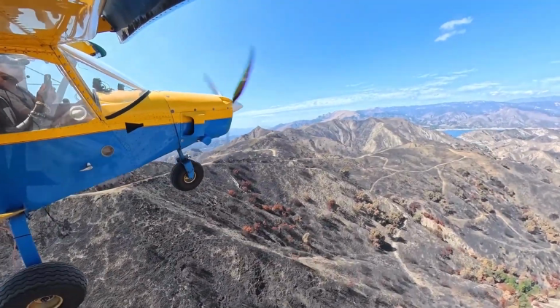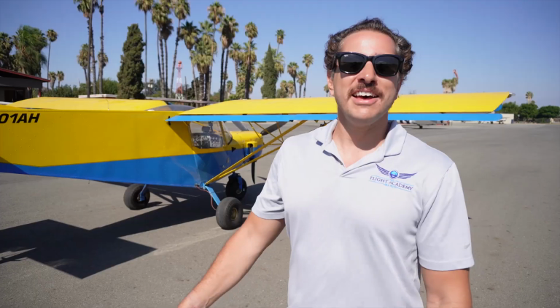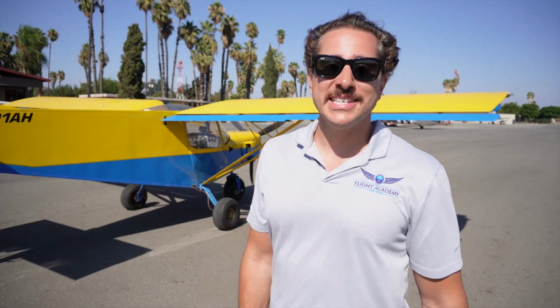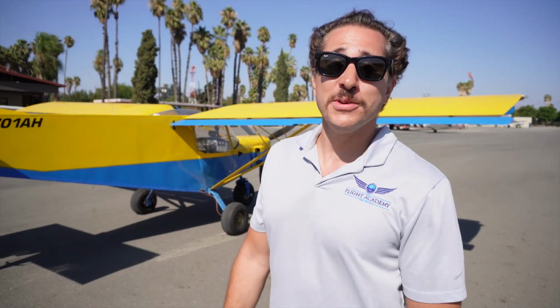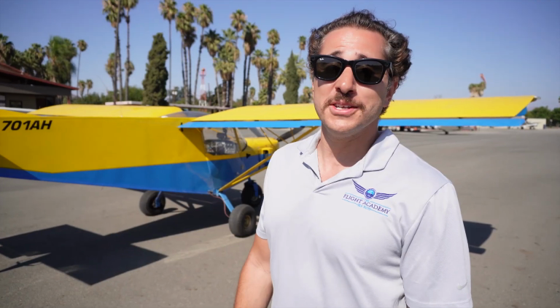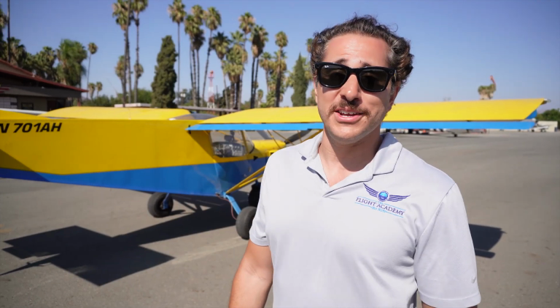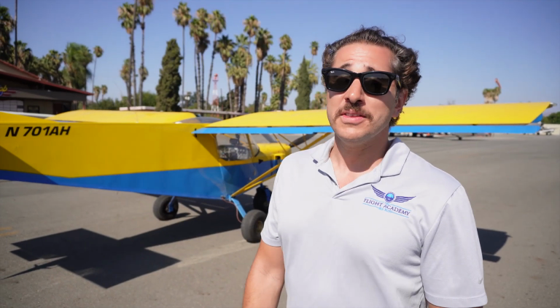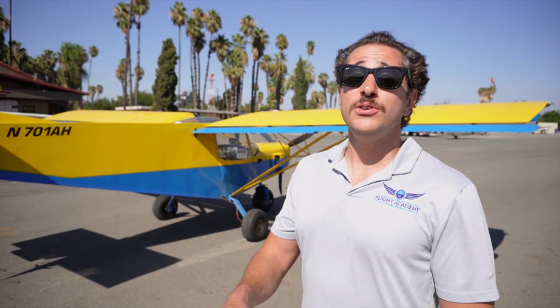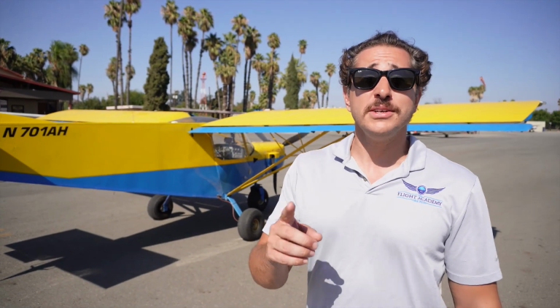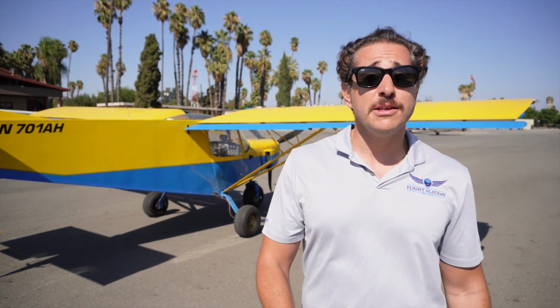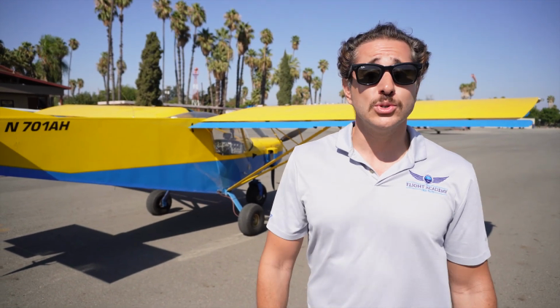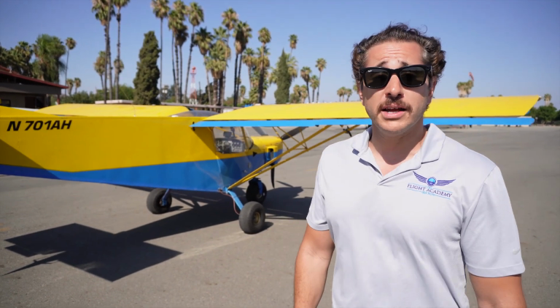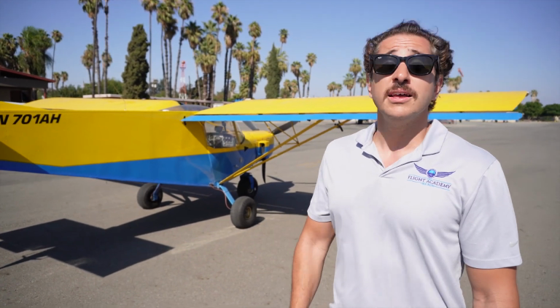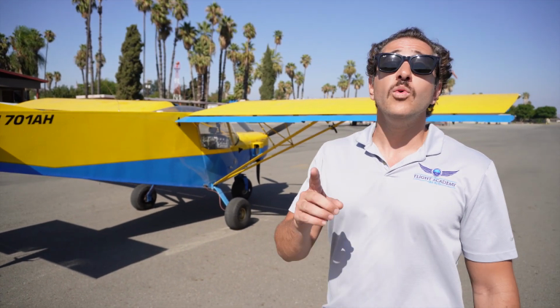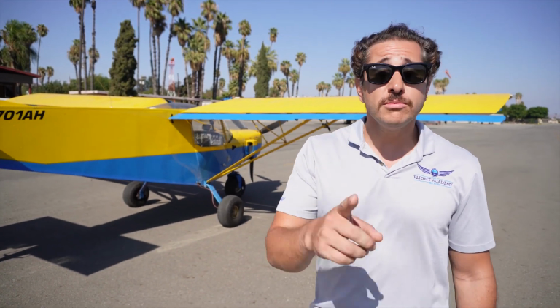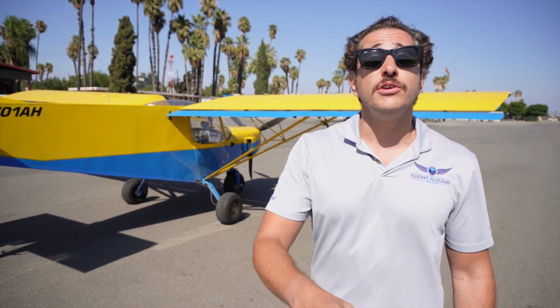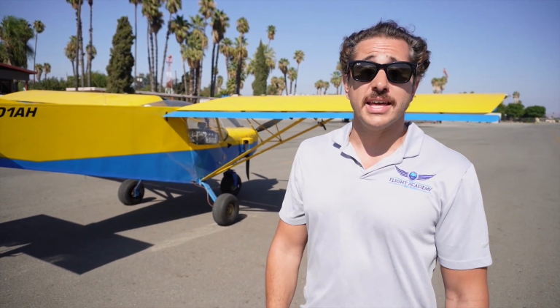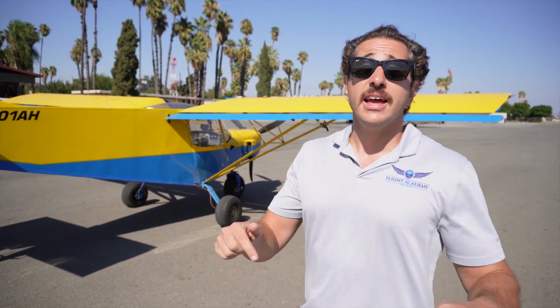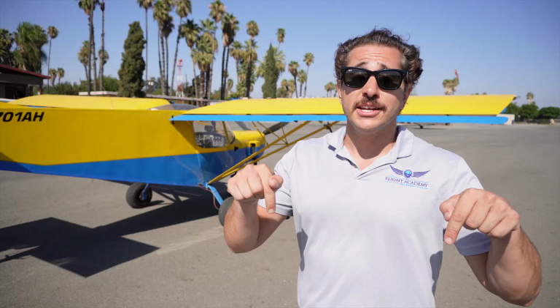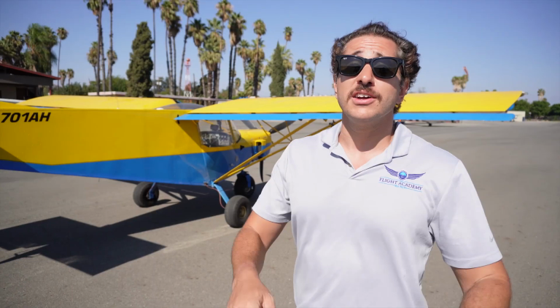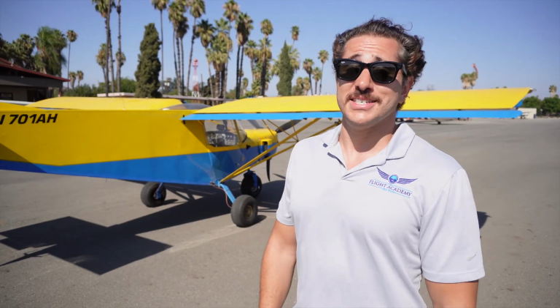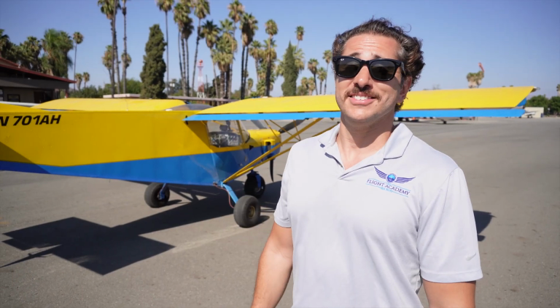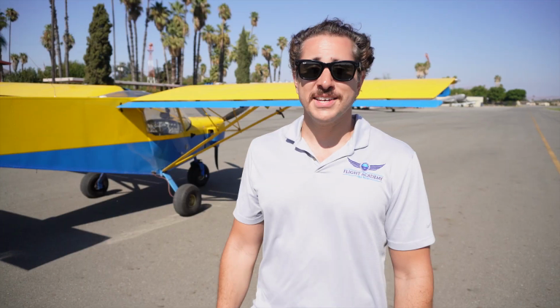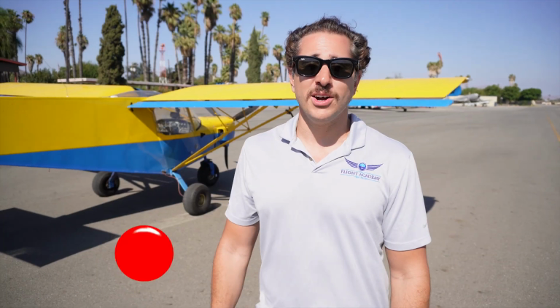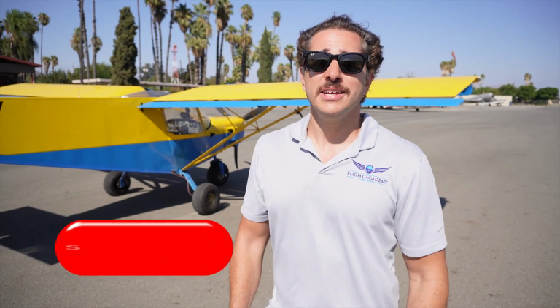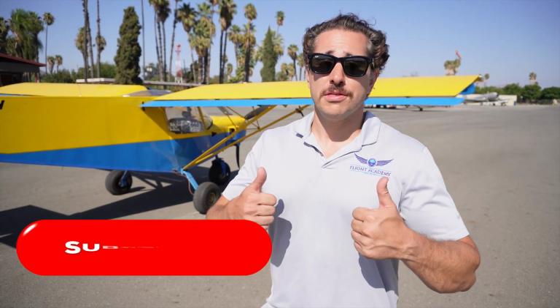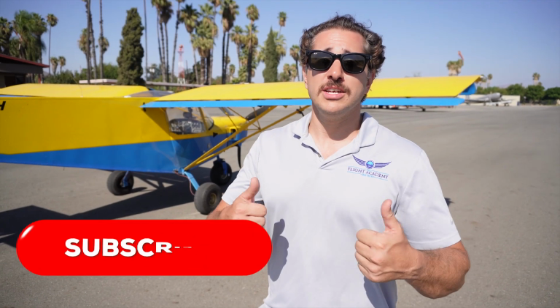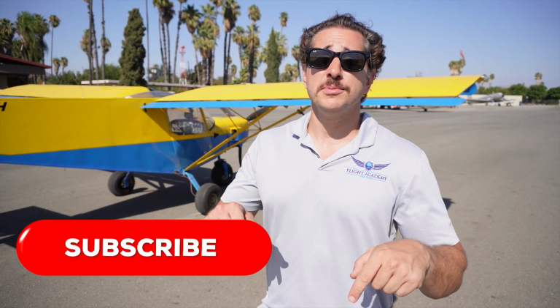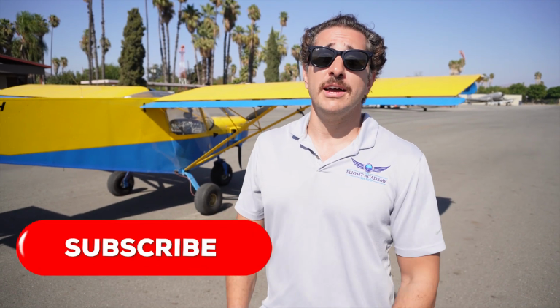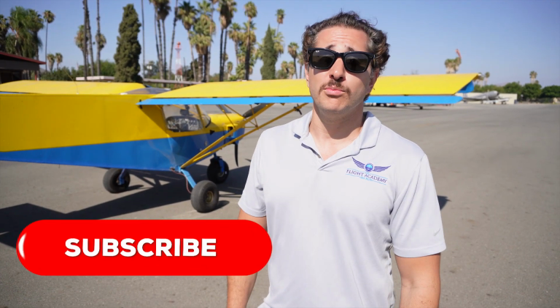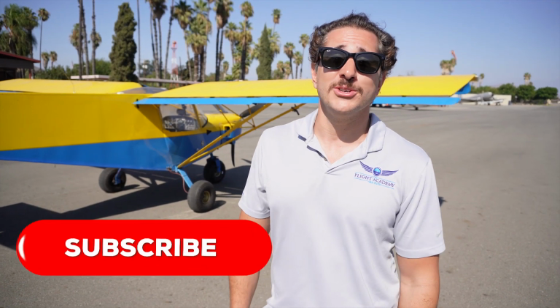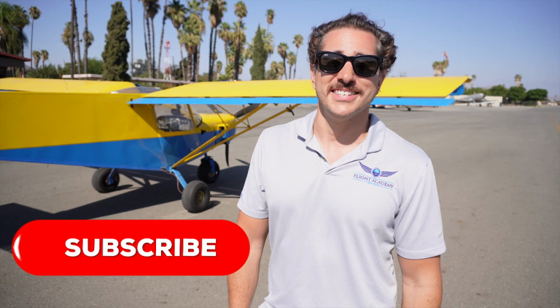I hope you enjoyed this video. If you are a Zenith or a STOL pilot, what numbers are you getting? I'd like to know in the comments section. Thanks again for watching — thumbs up and subscribe for more videos like this.